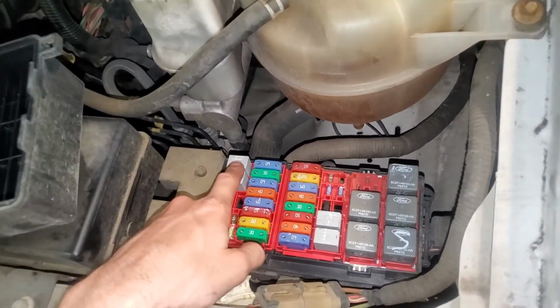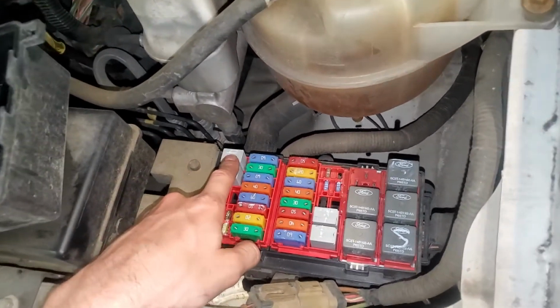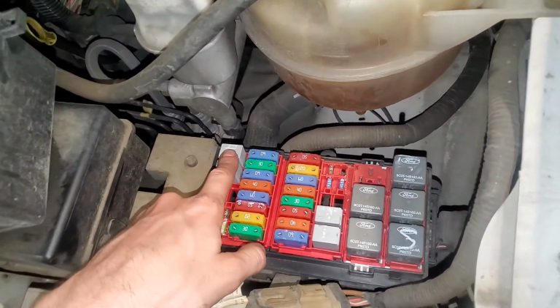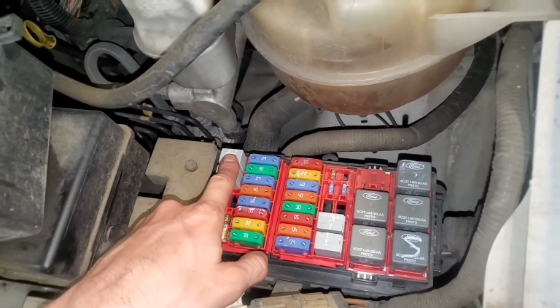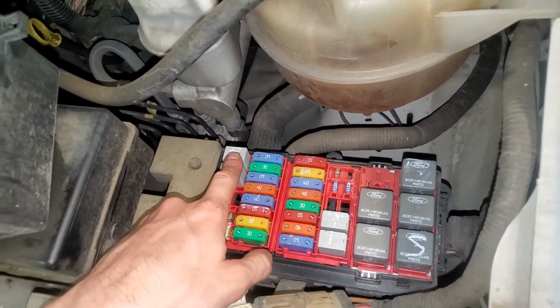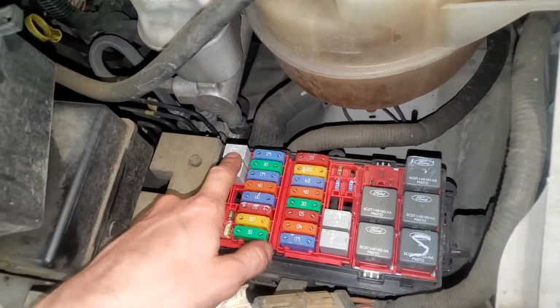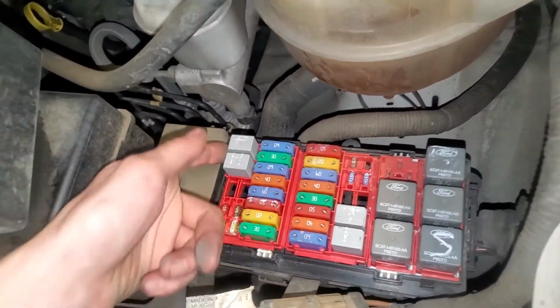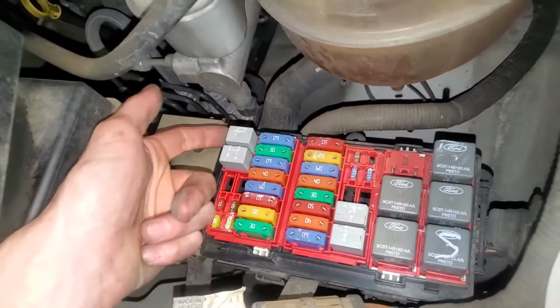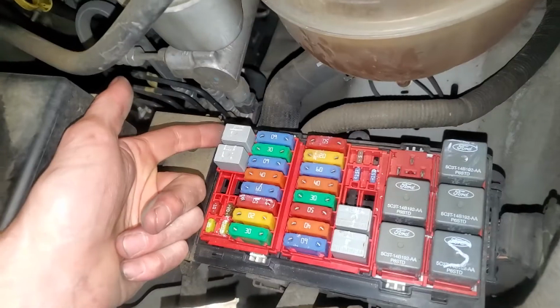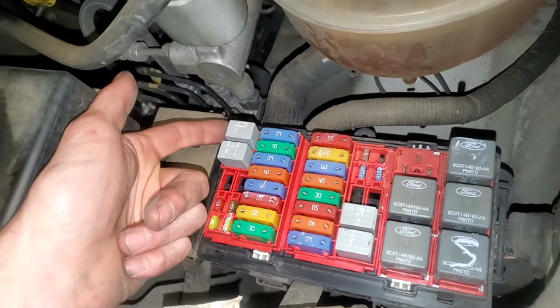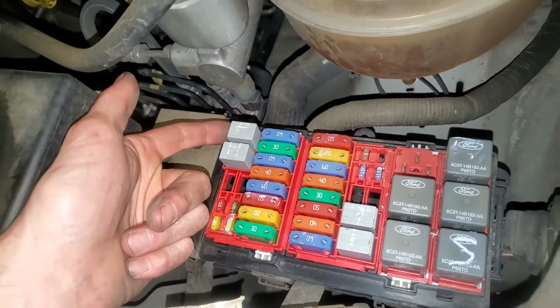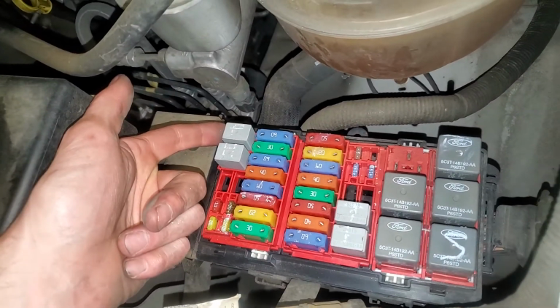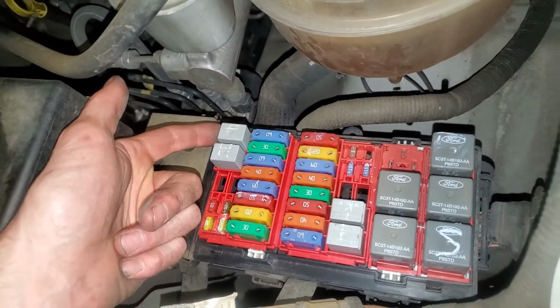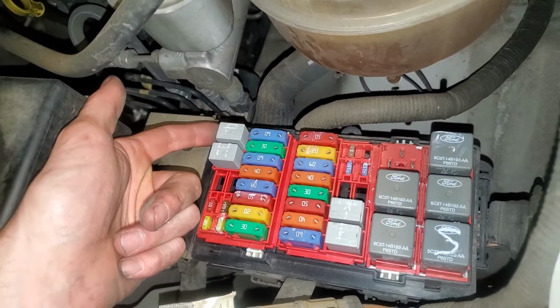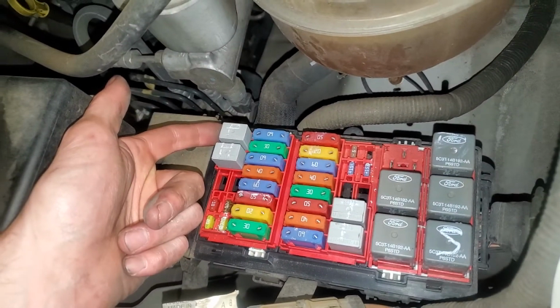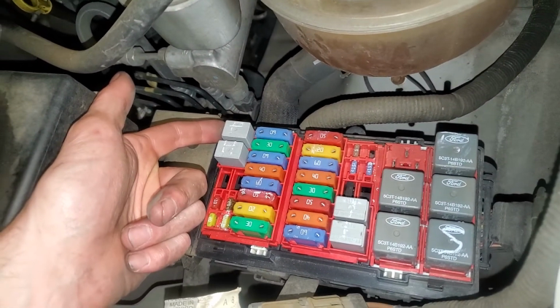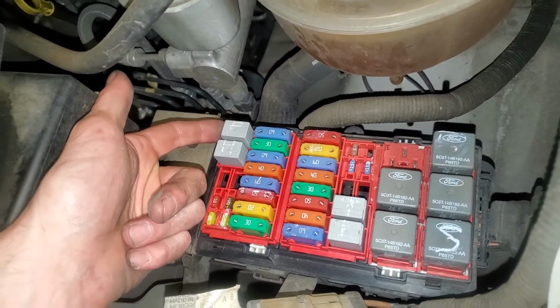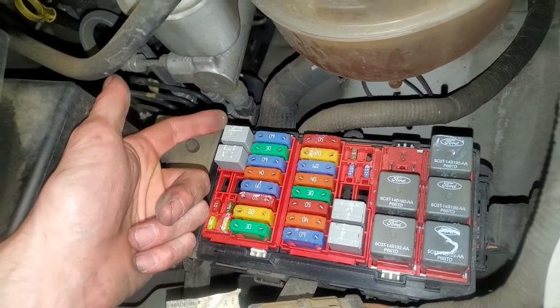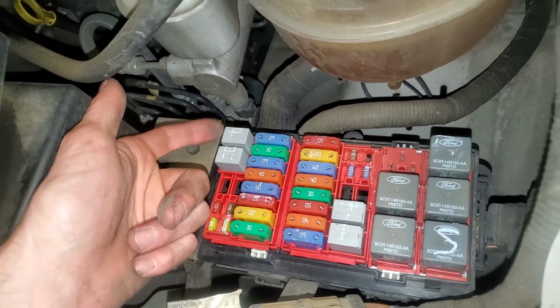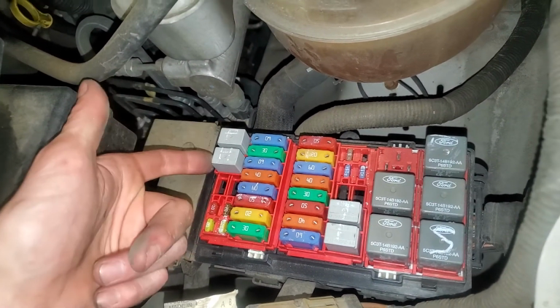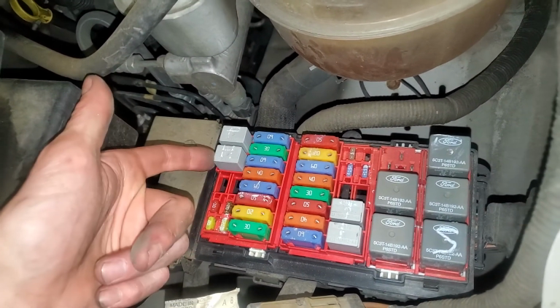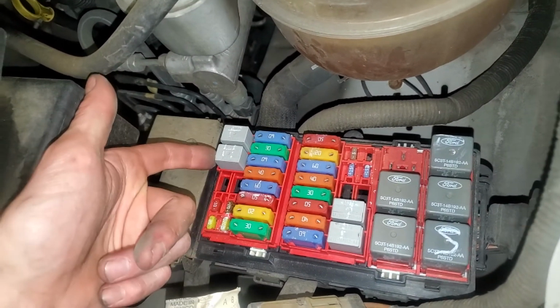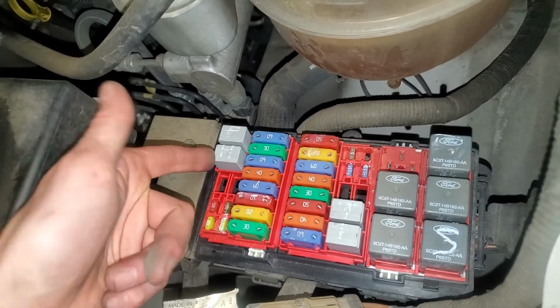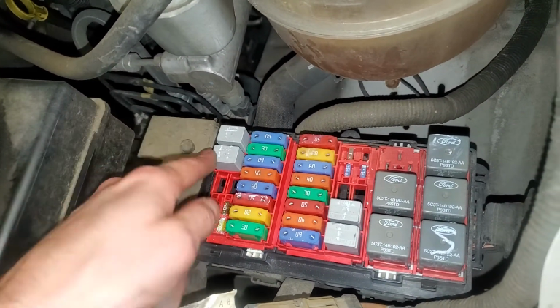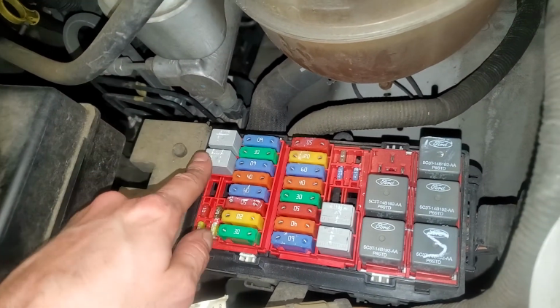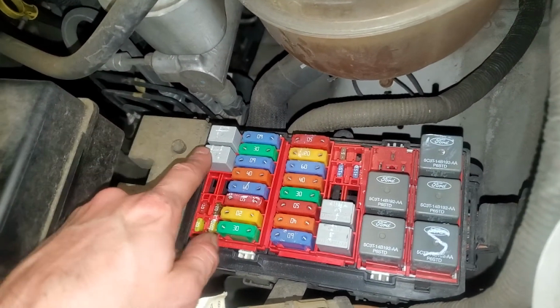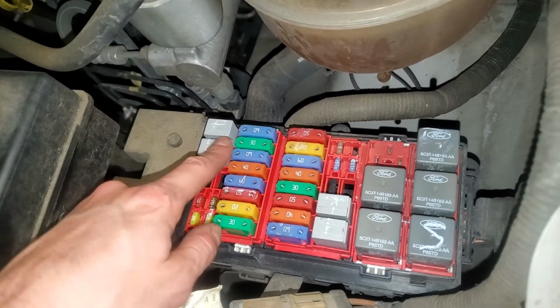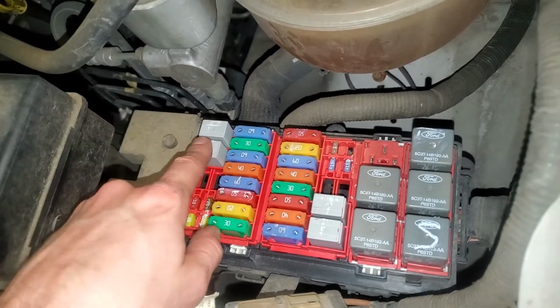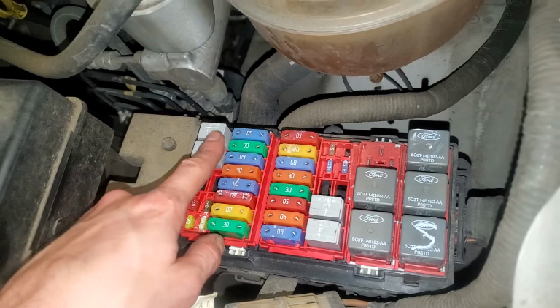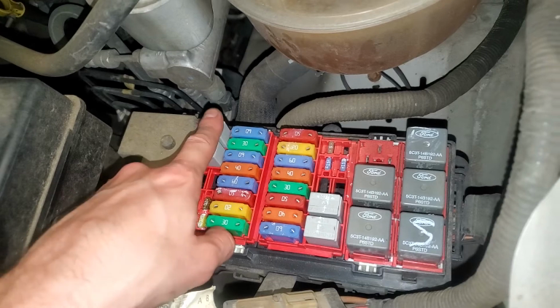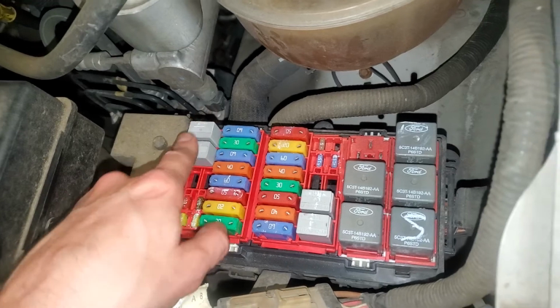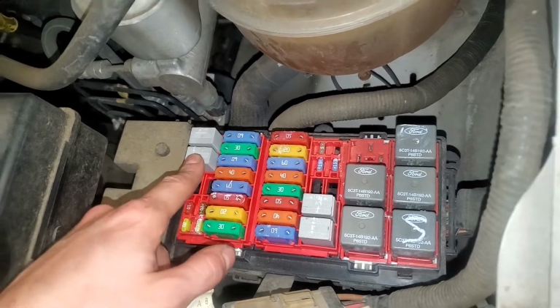So this right there is going to be your fuel pump relay. You can try swapping it with the horn relay as a troubleshooting step.